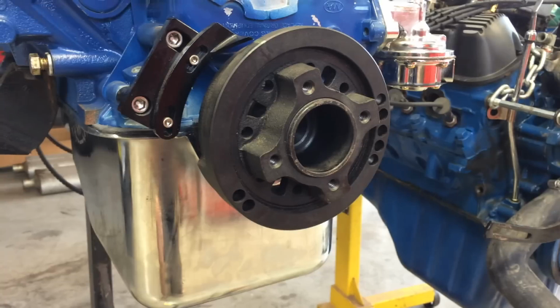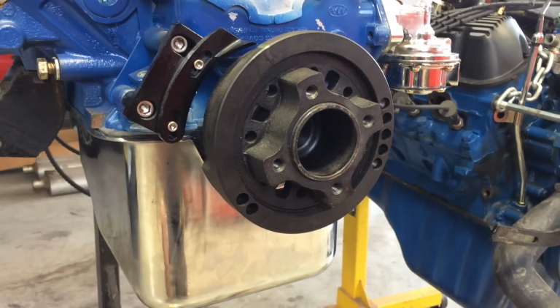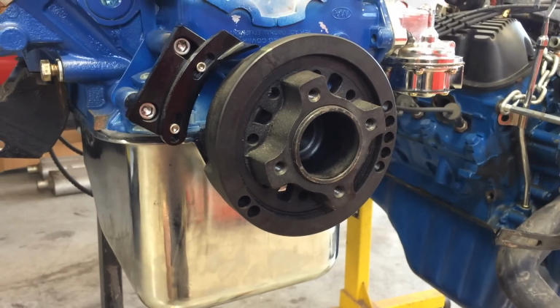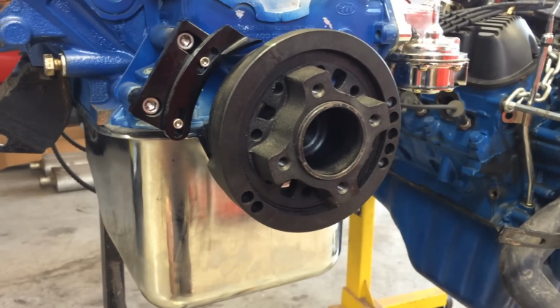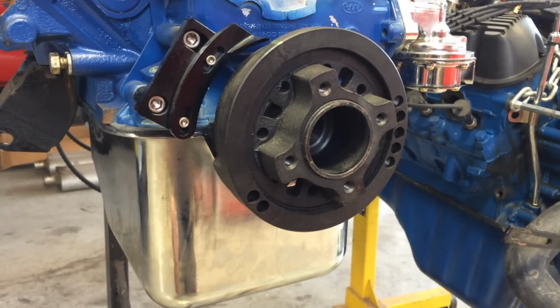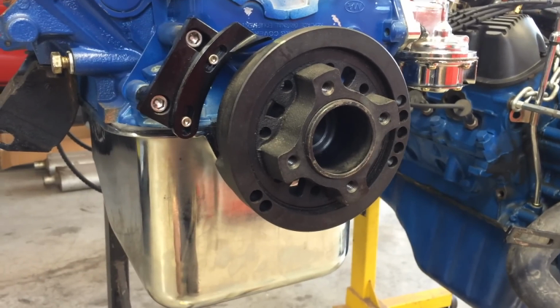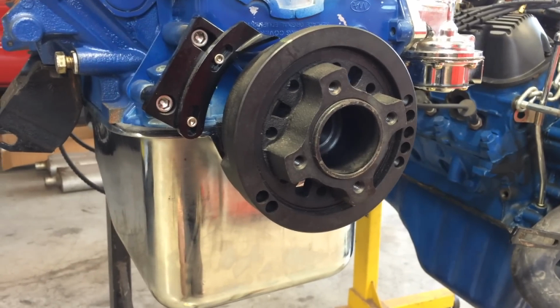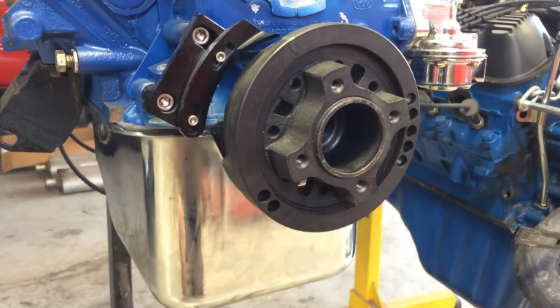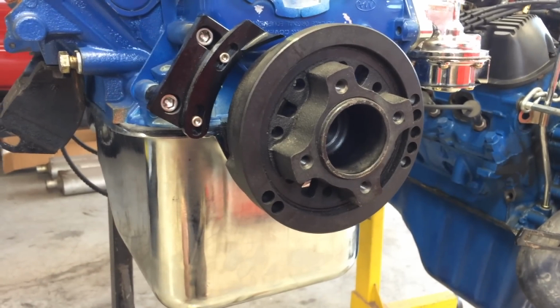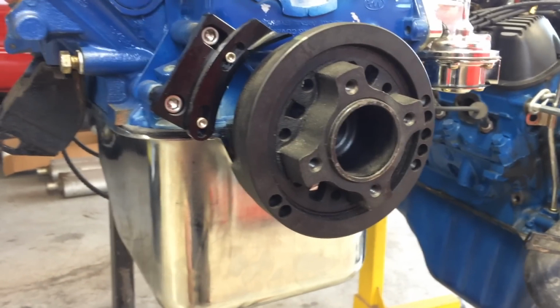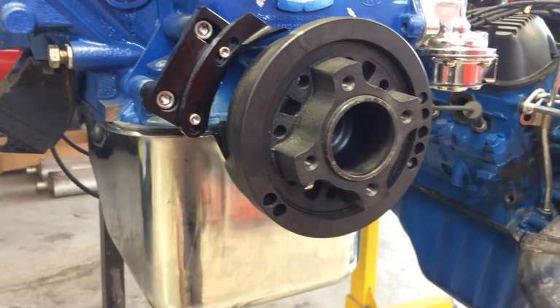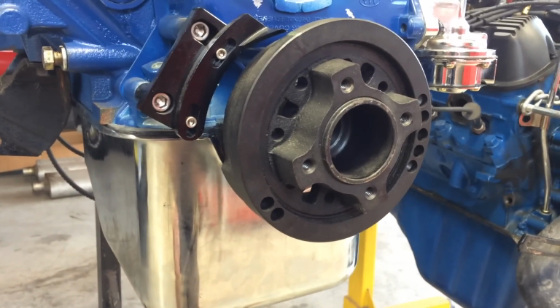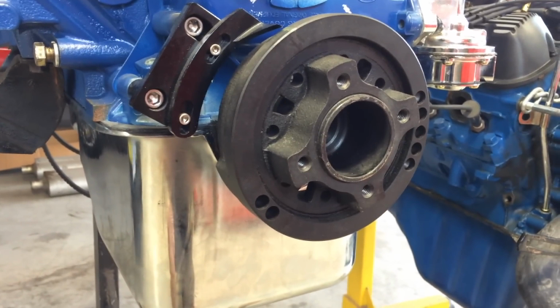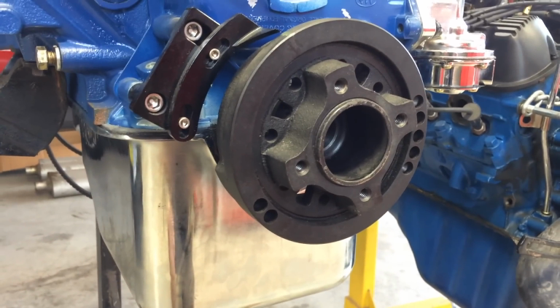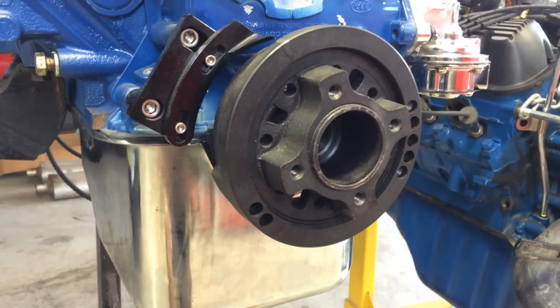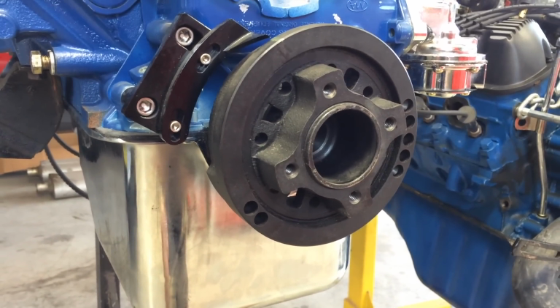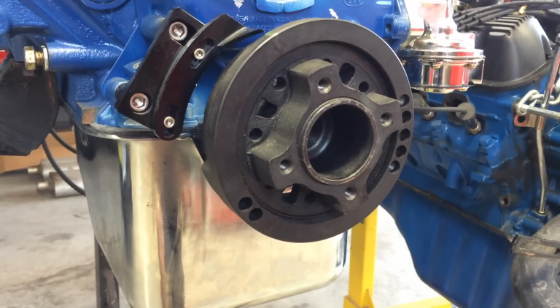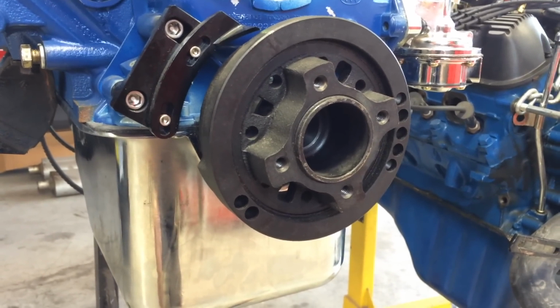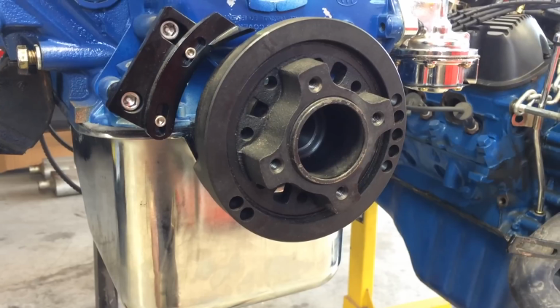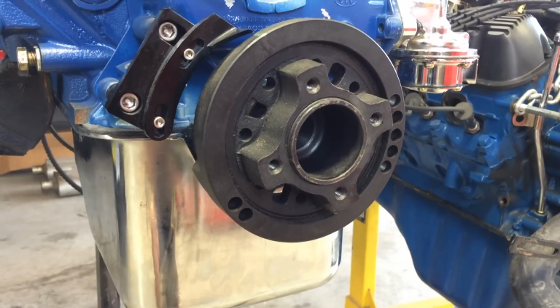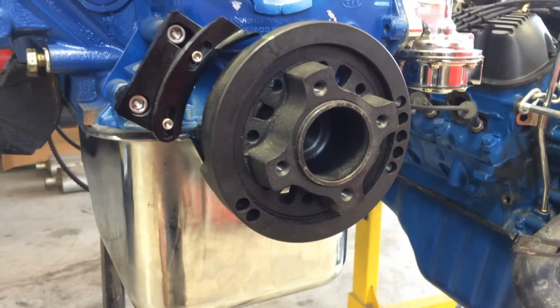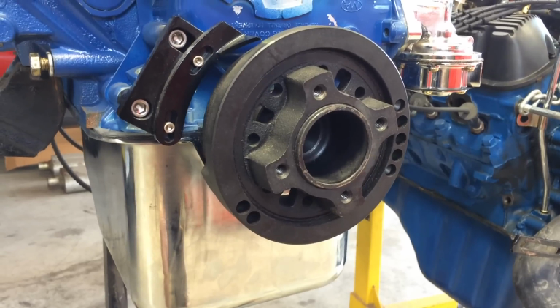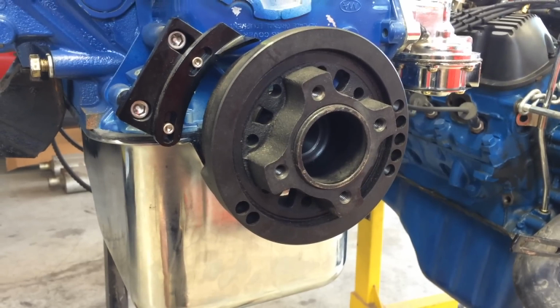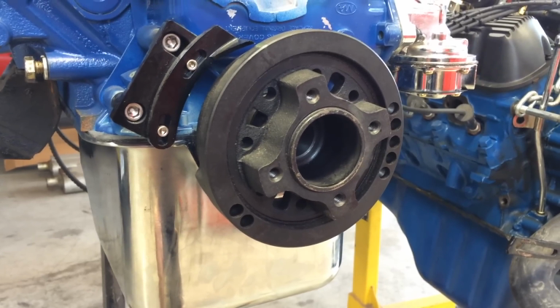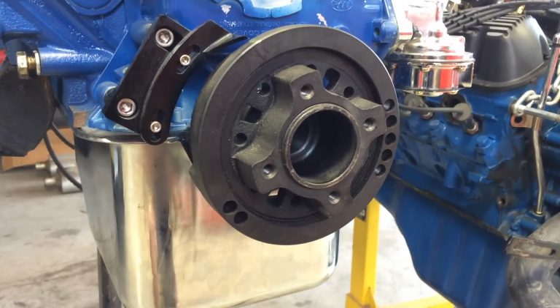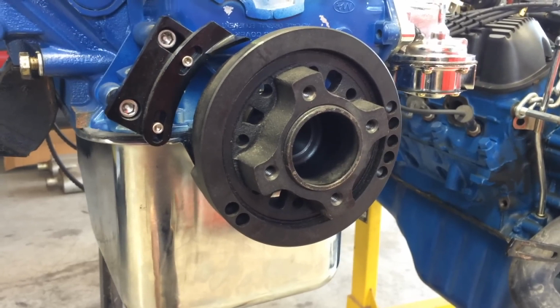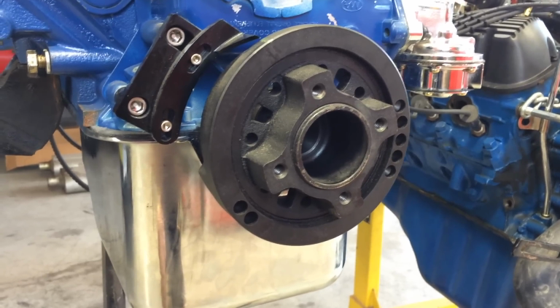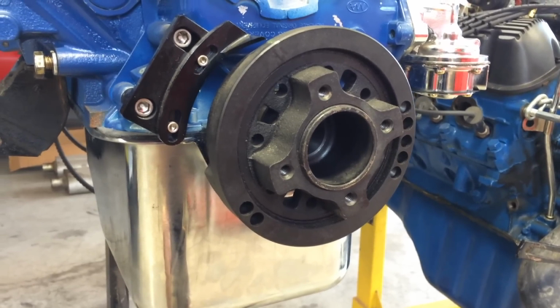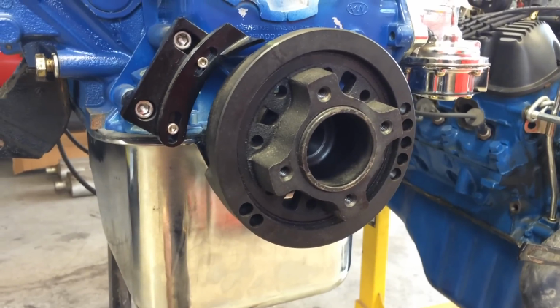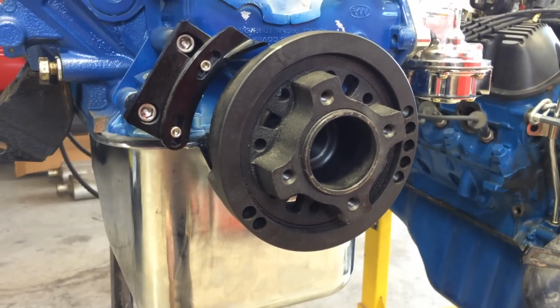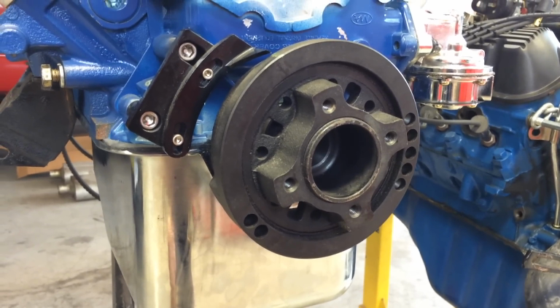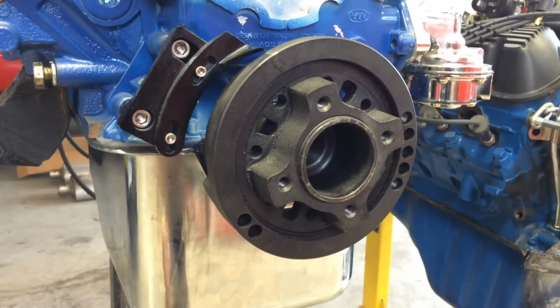Just doing a quick video here to show how to remove a harmonic balancer and also how to reinstall a harmonic balancer.